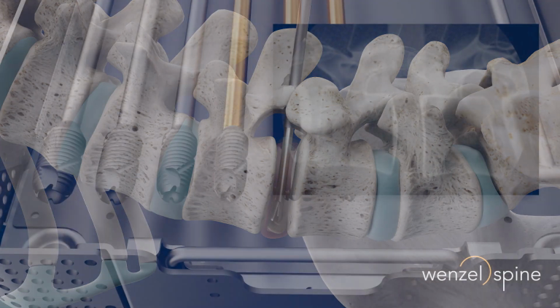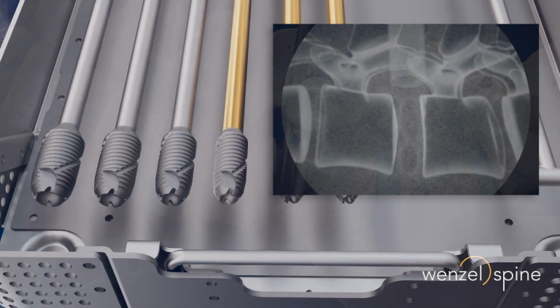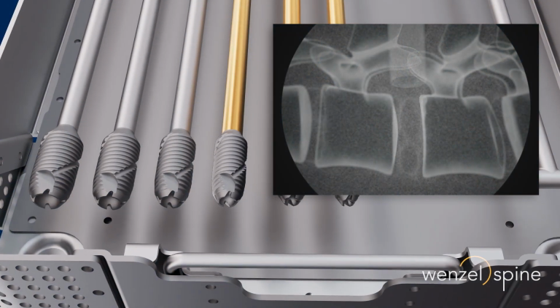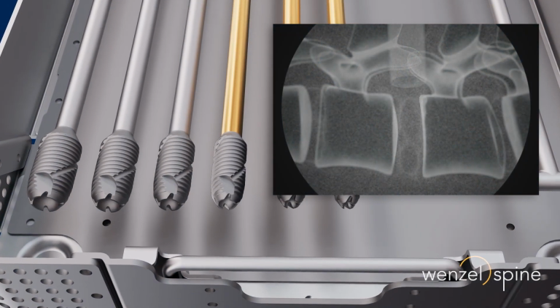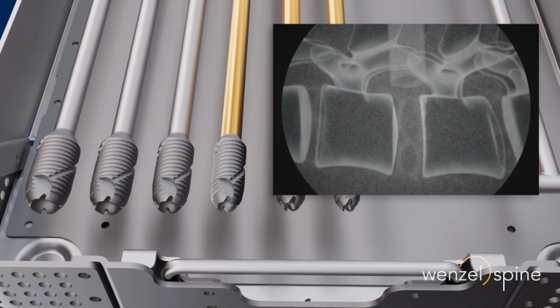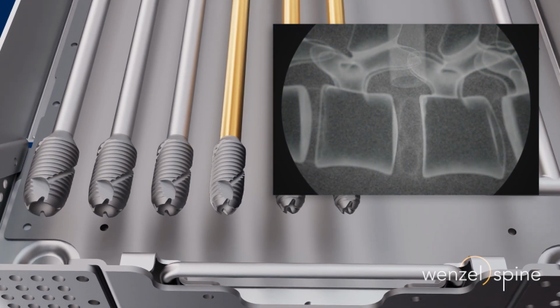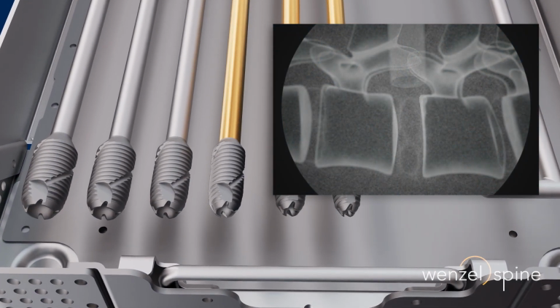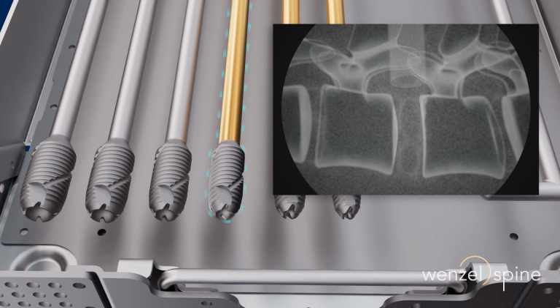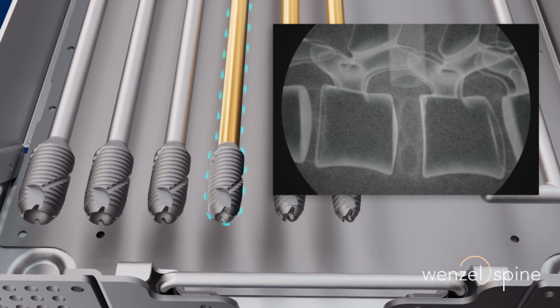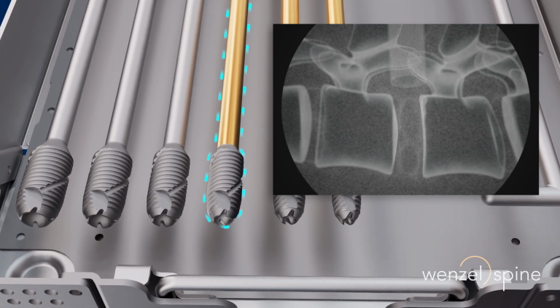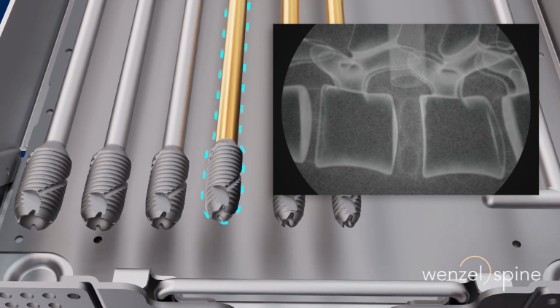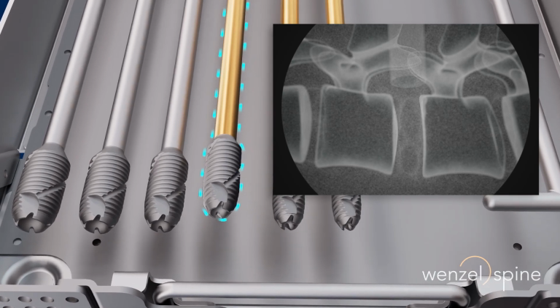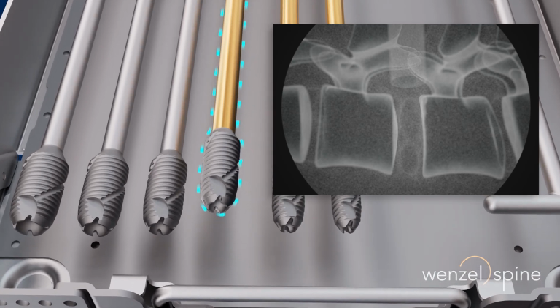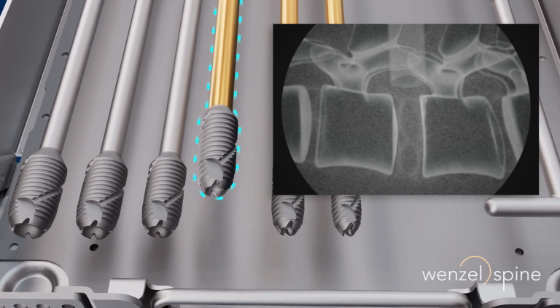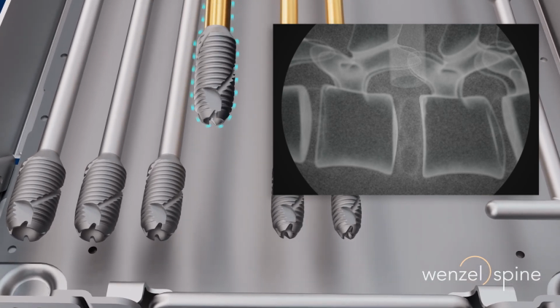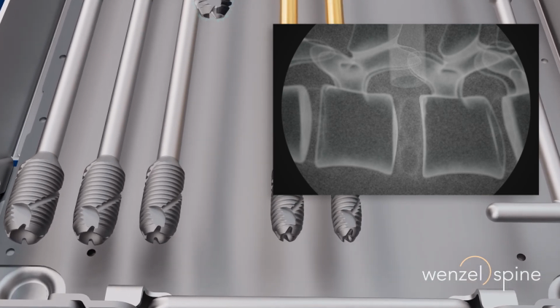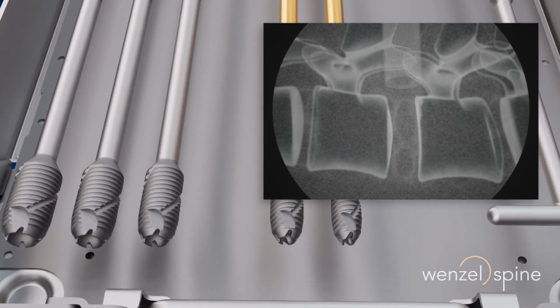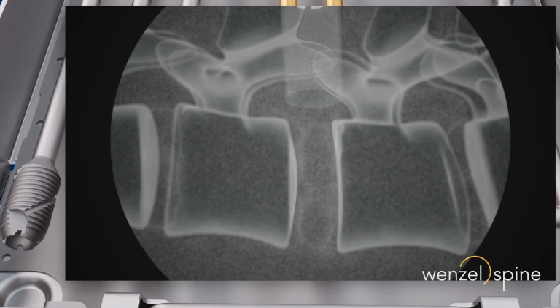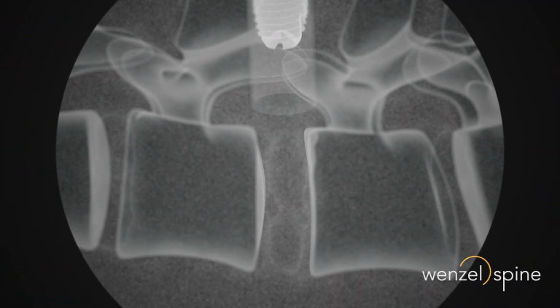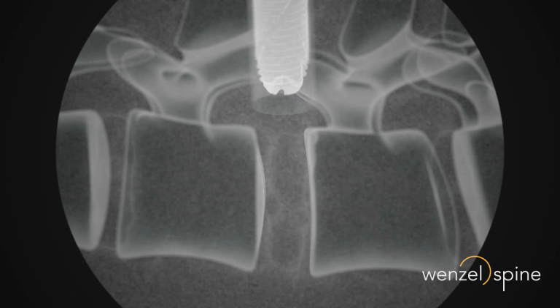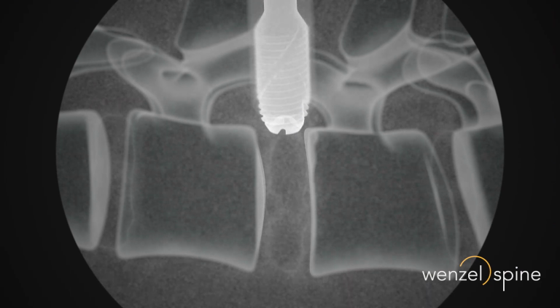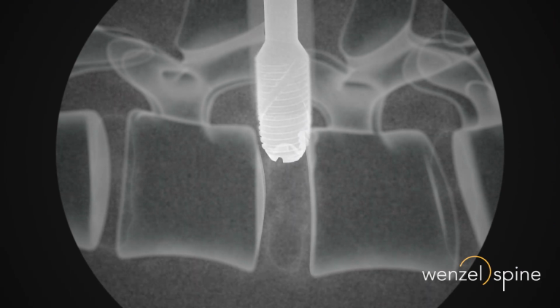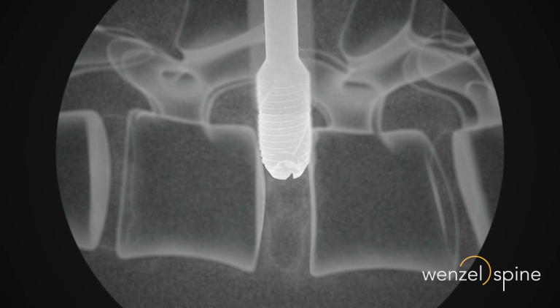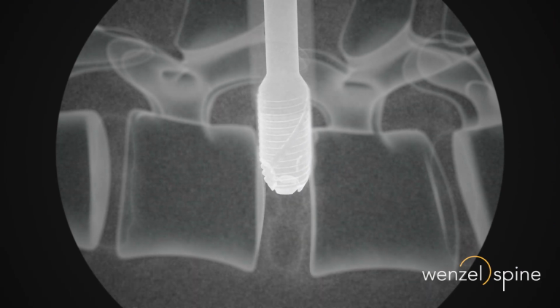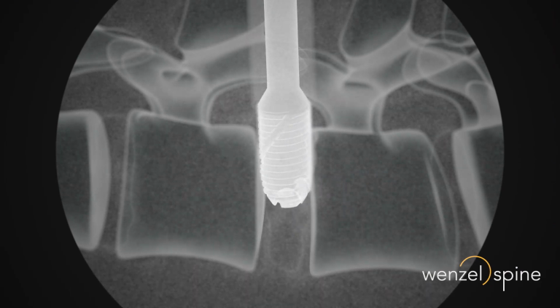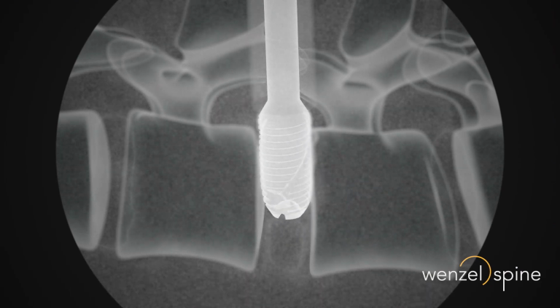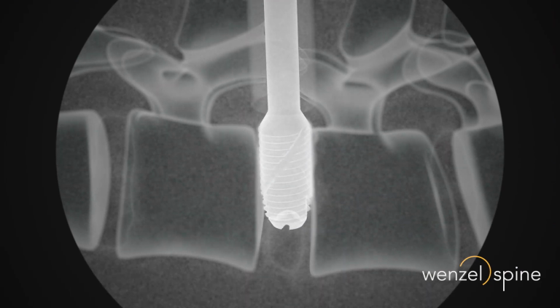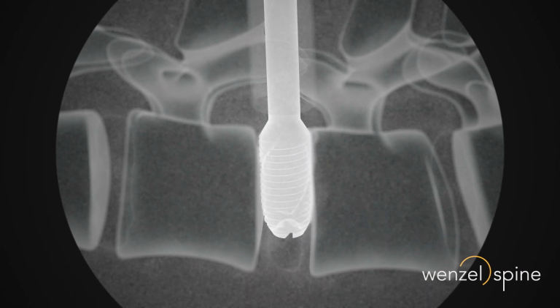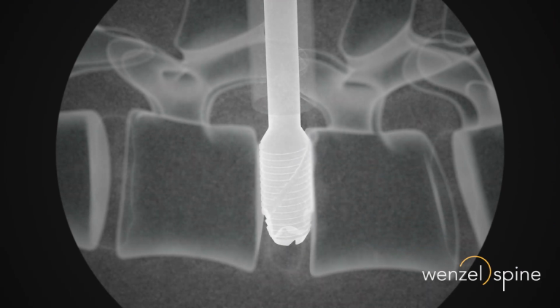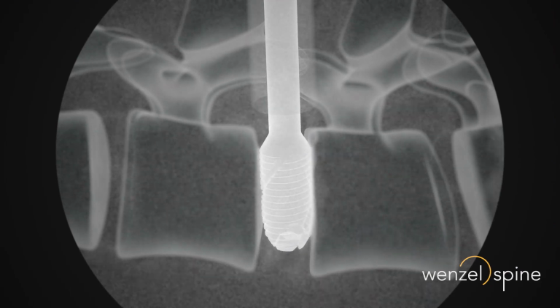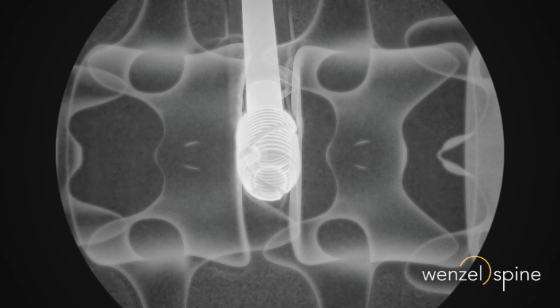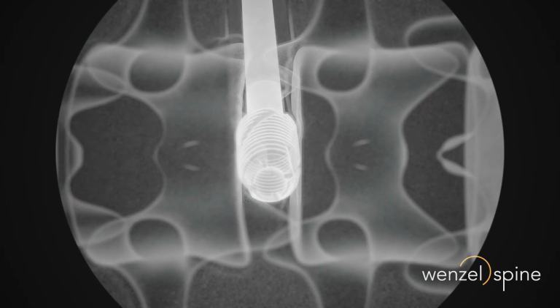The optimal size of the implant is determined using a threaded trial and intraoperative radiographic imaging. The device is checked for proper sizing, location, depth, and orientation with lateral and AP x-rays.